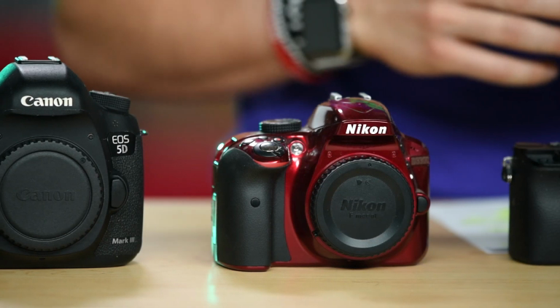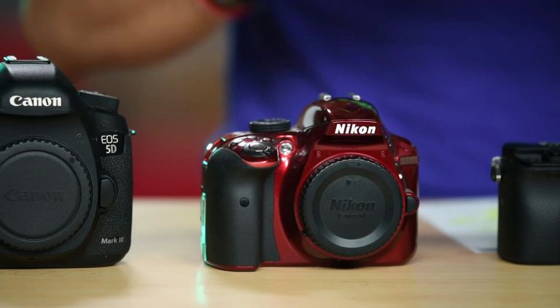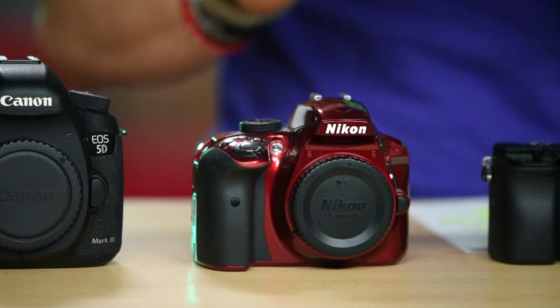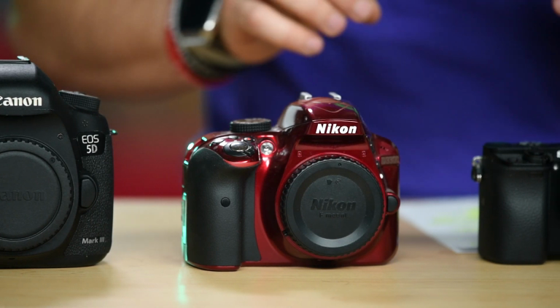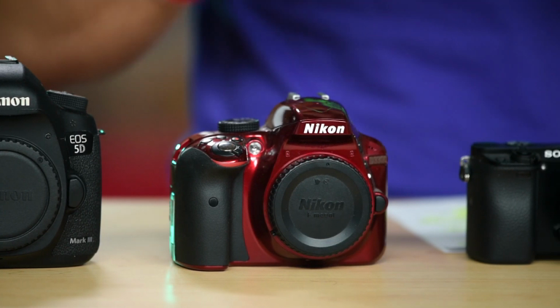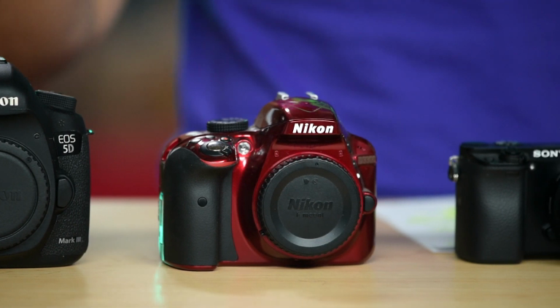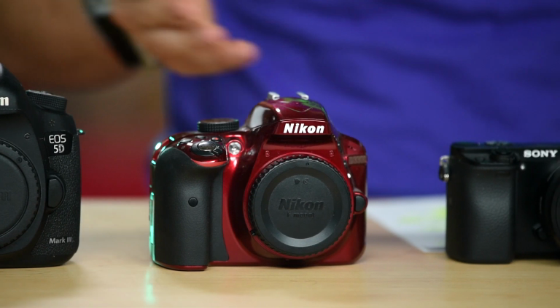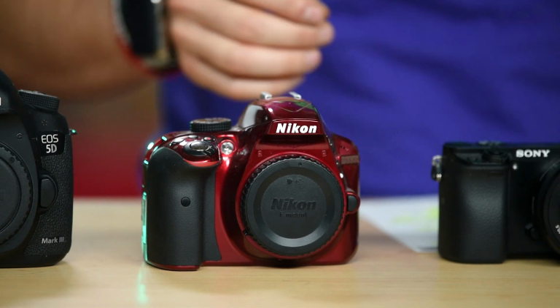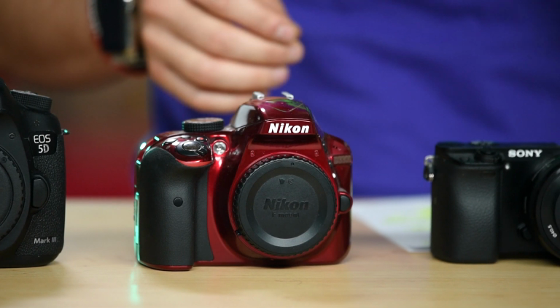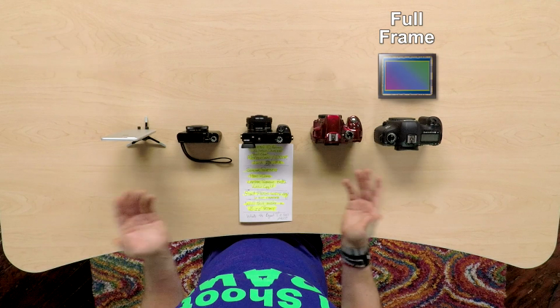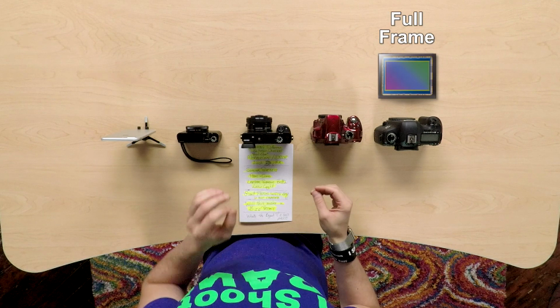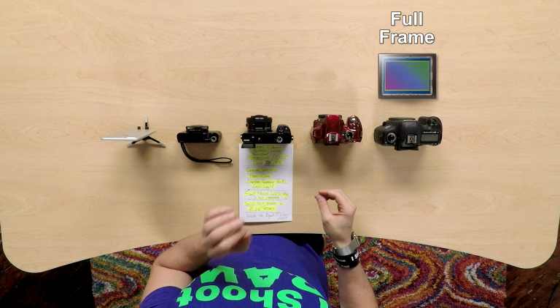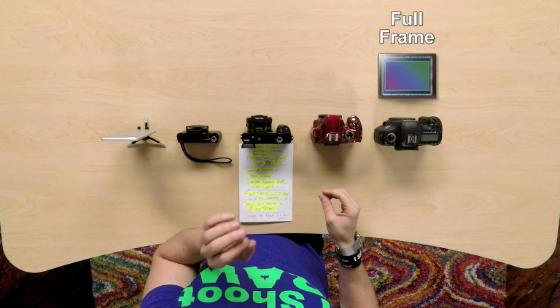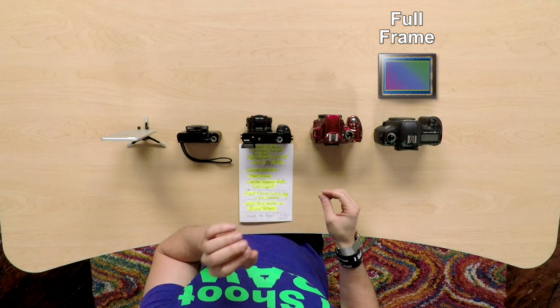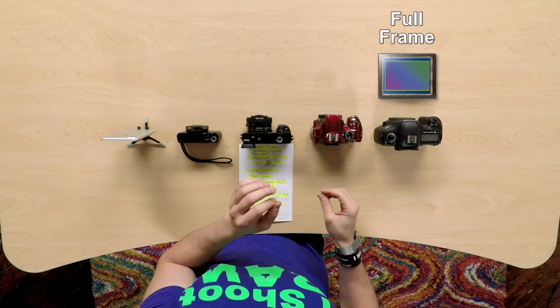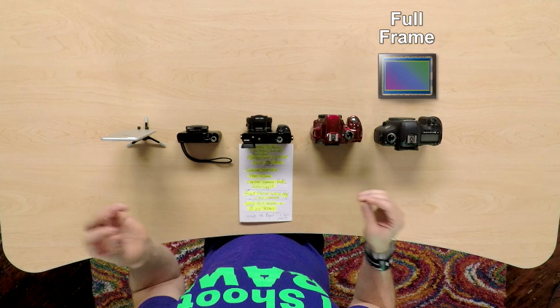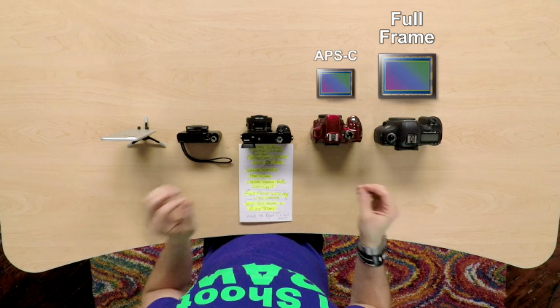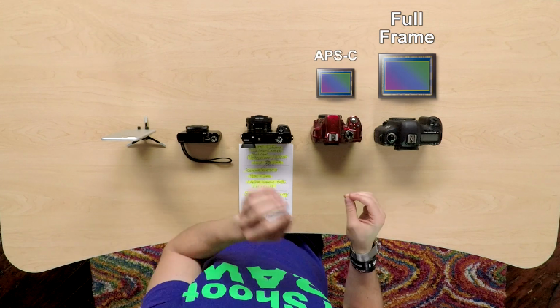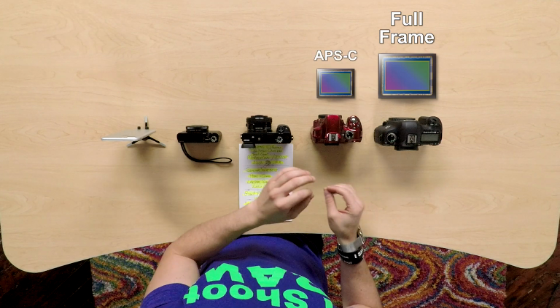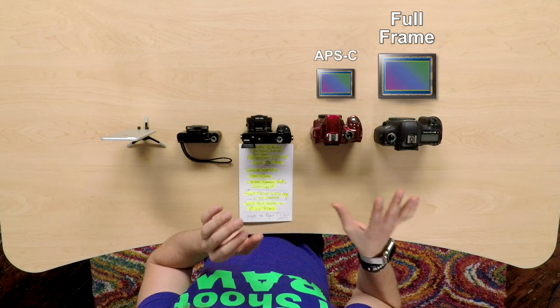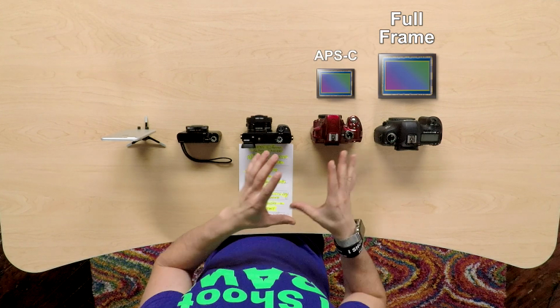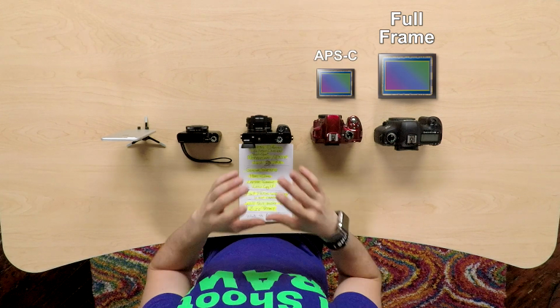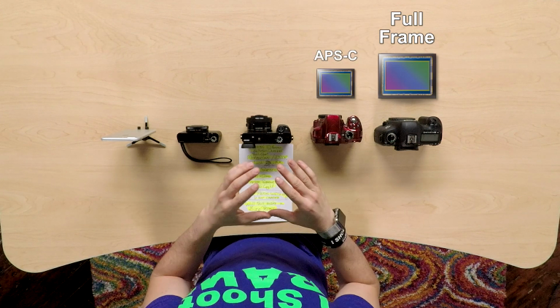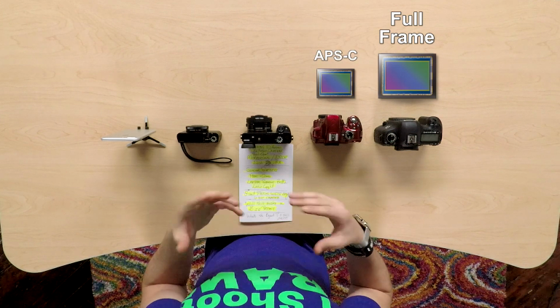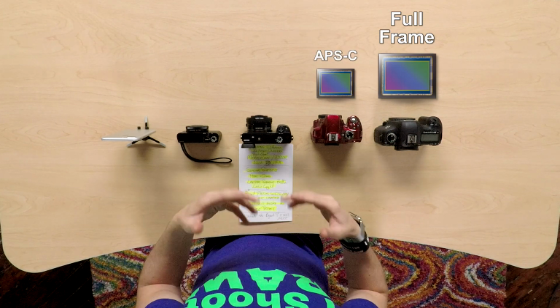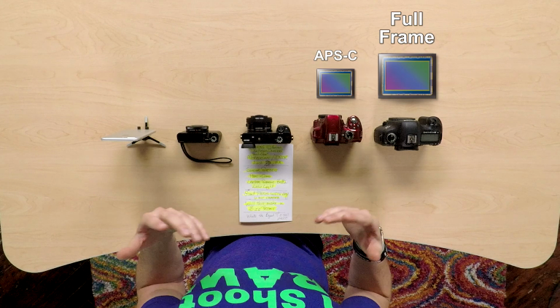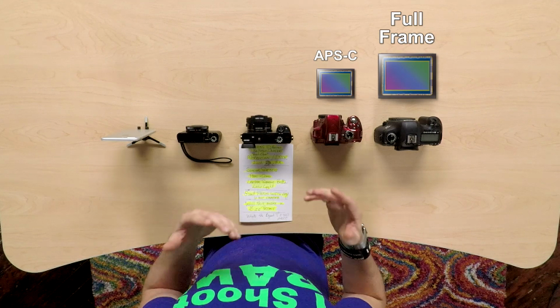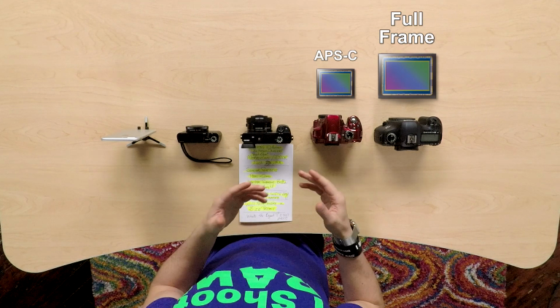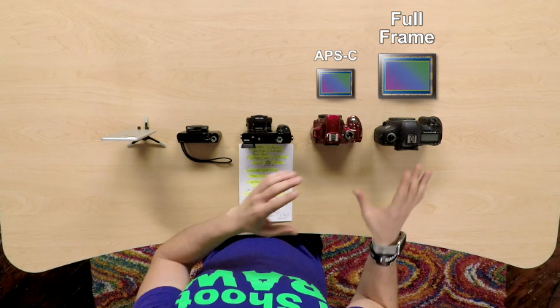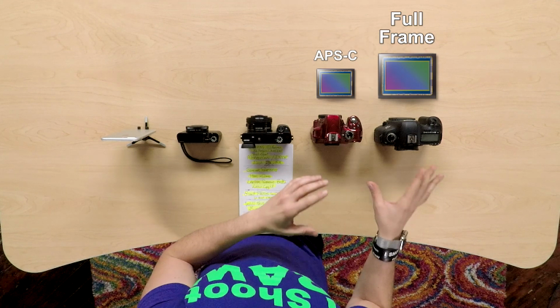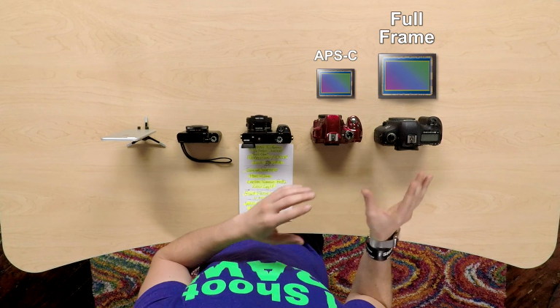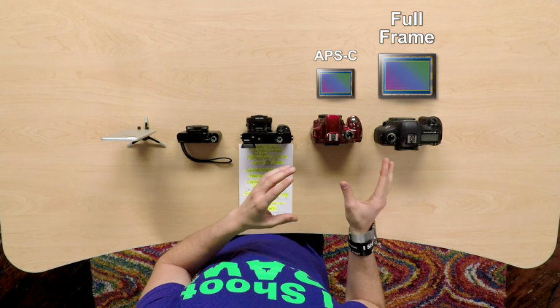Moving down the list you have what's called a cropped sensor camera. Cropped sensor is what you may commonly hear as an APS-C size sensor, and that is smaller, which means it tends to be less expensive than a full frame camera.